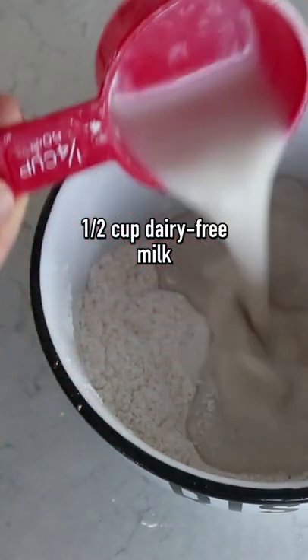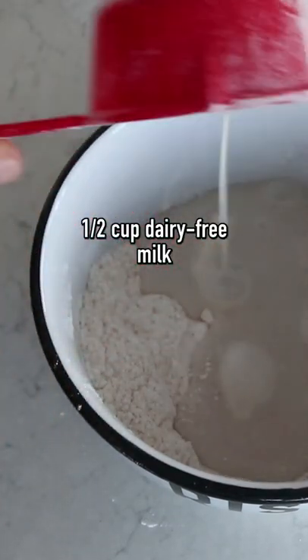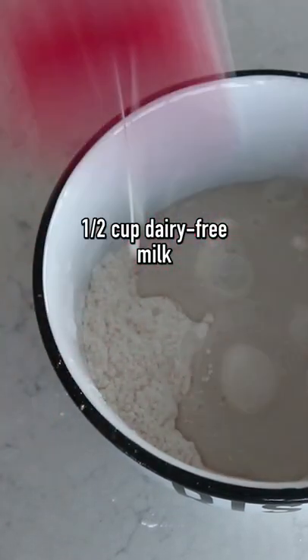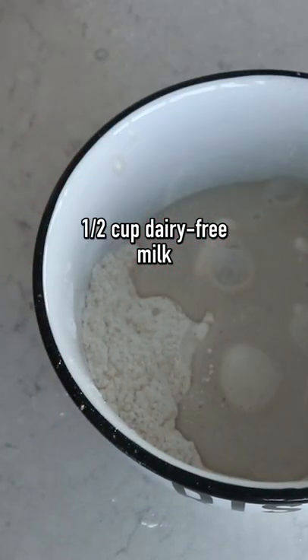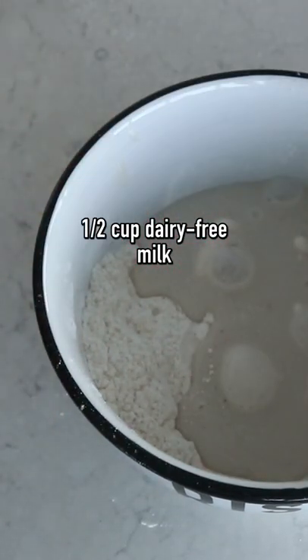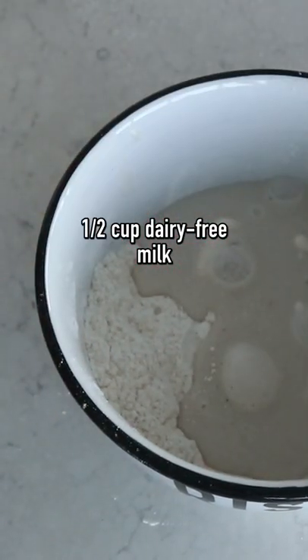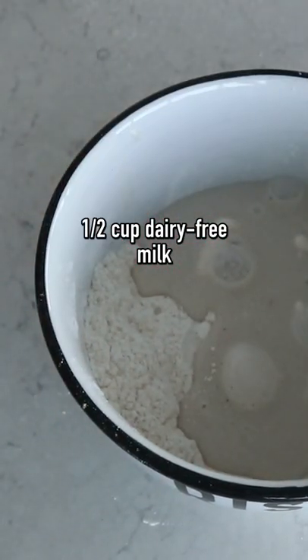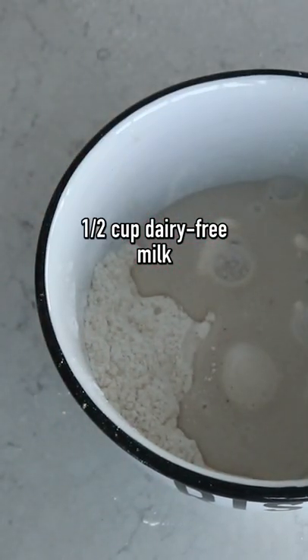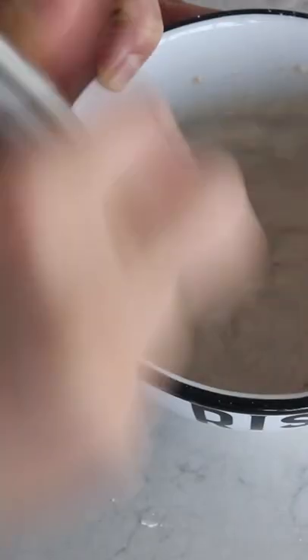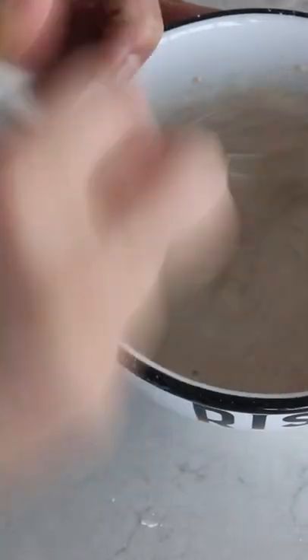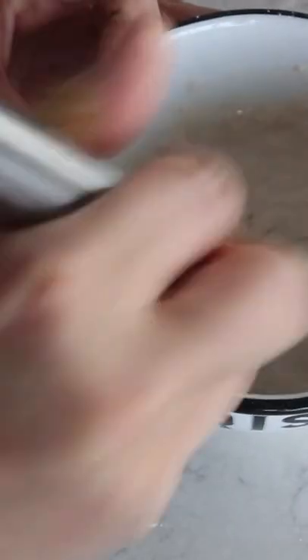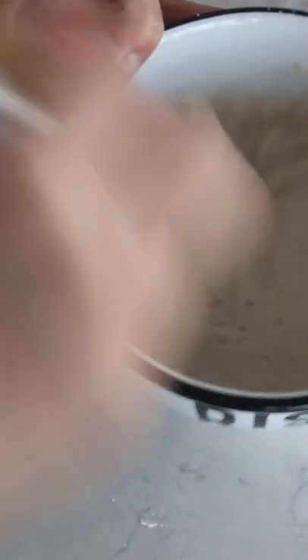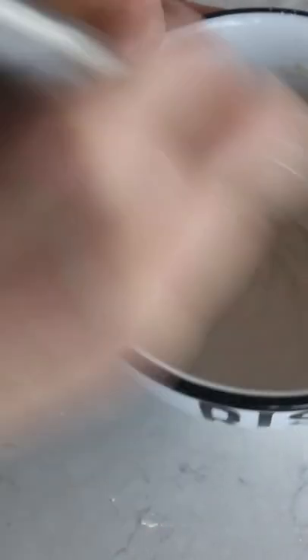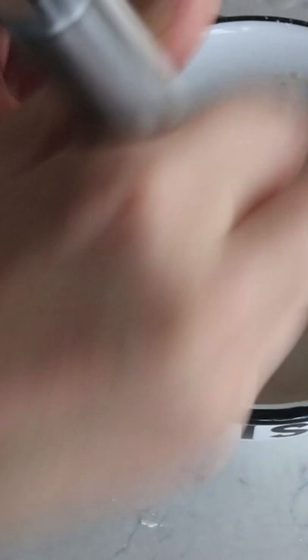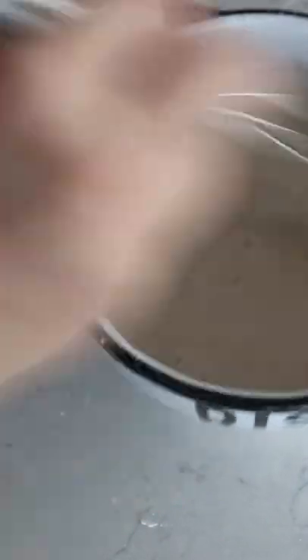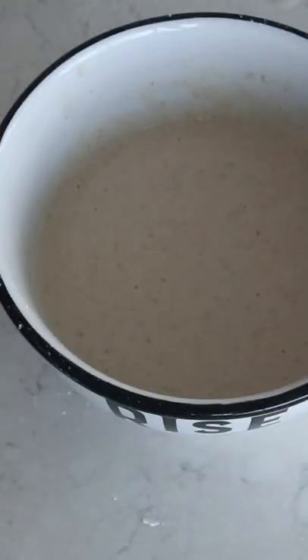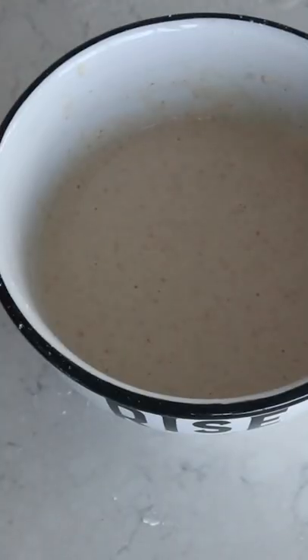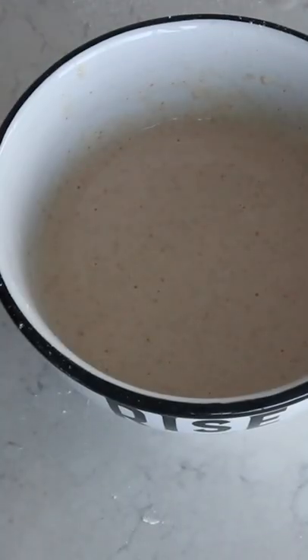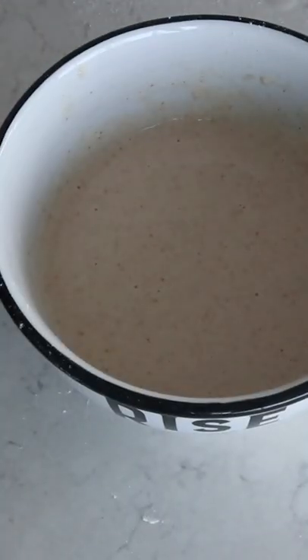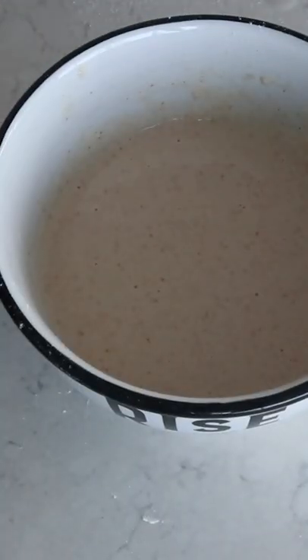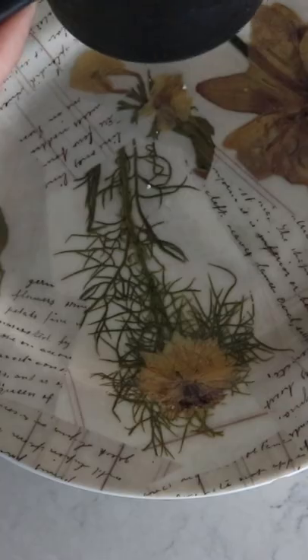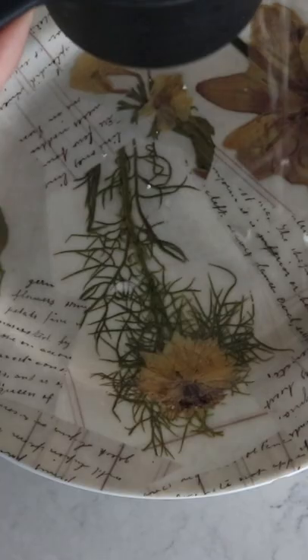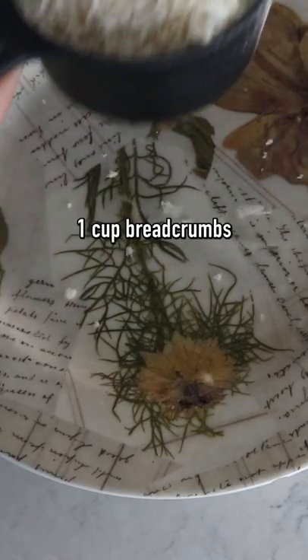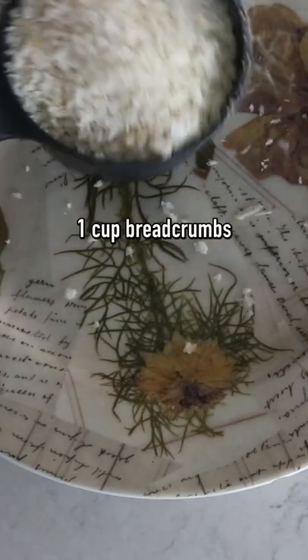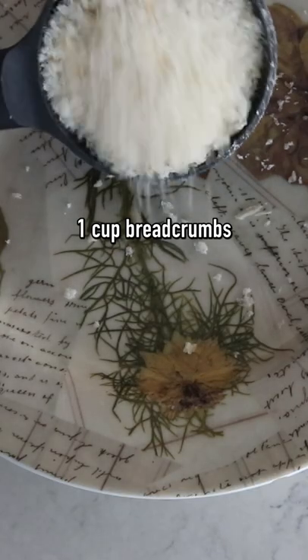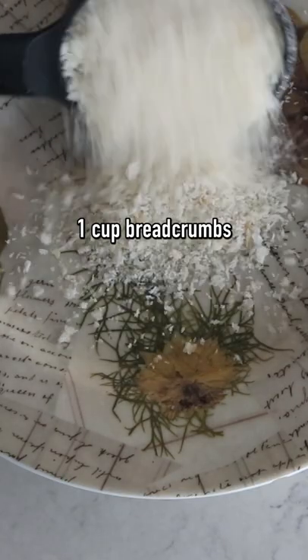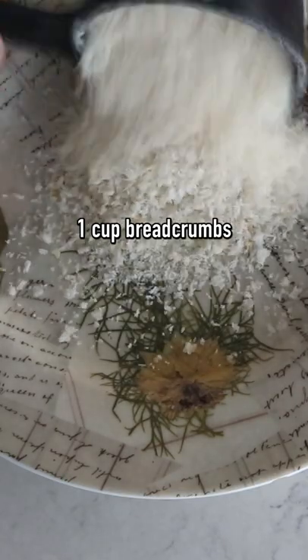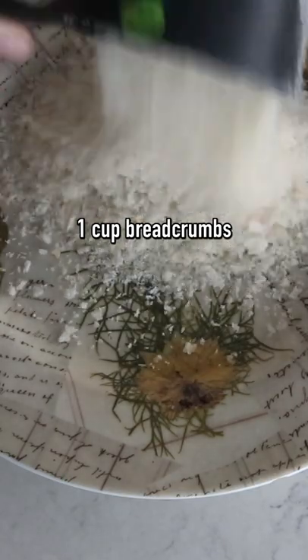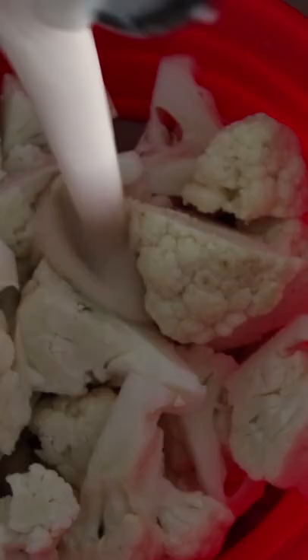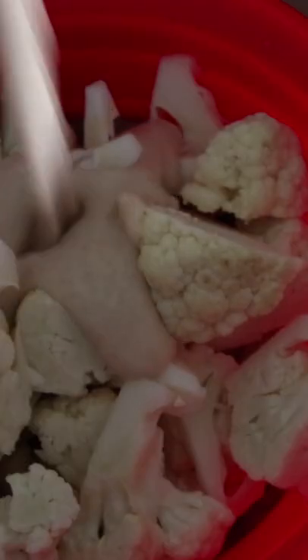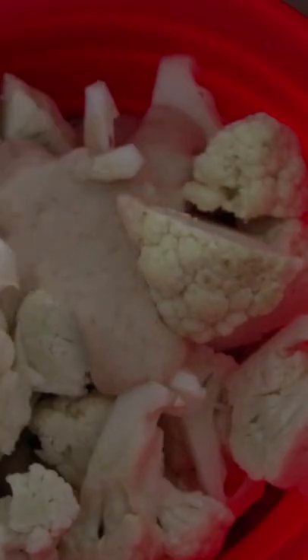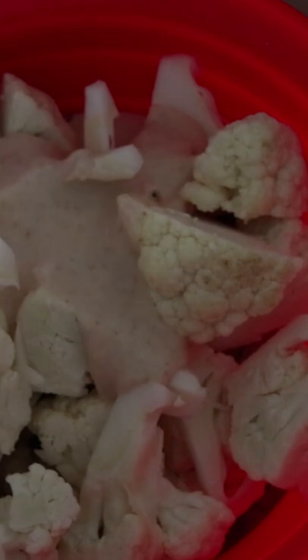Once those dry ingredients are mixed, add in half a cup of non-dairy milk and mix nicely until you get a nice smooth batter. Then onto a plate, add some bread crumbs and pour in the liquid batter.